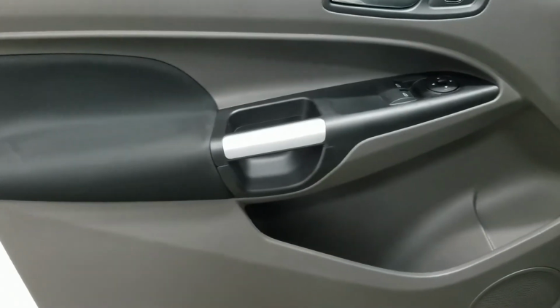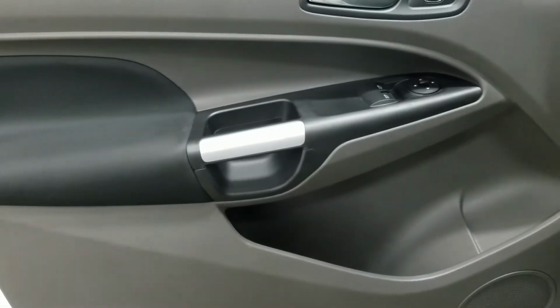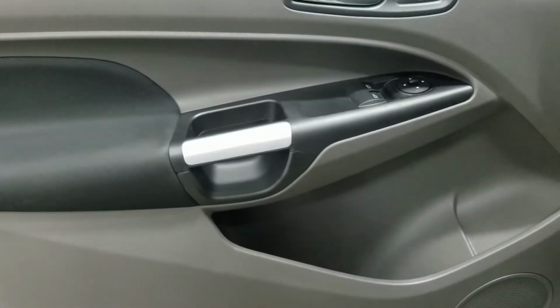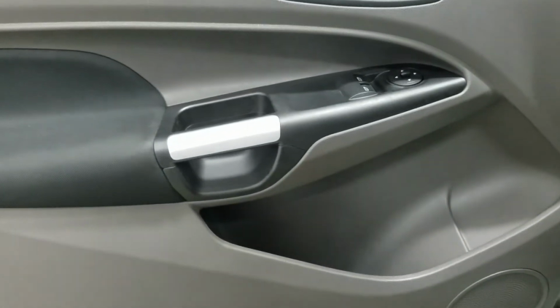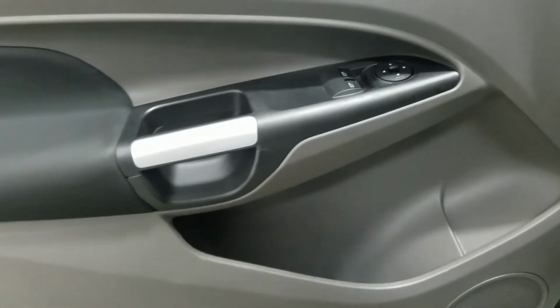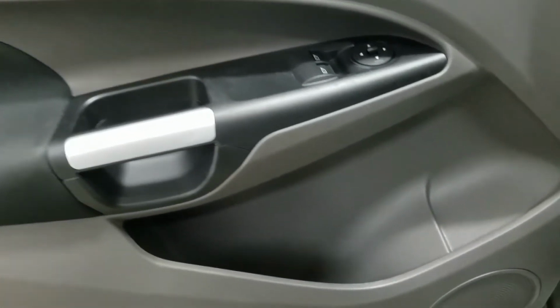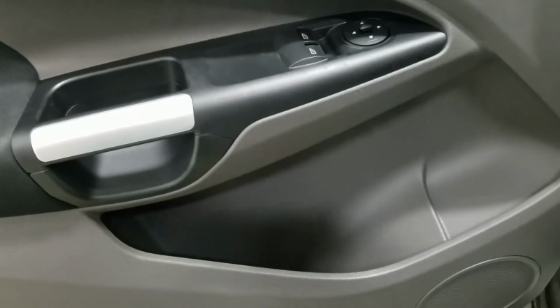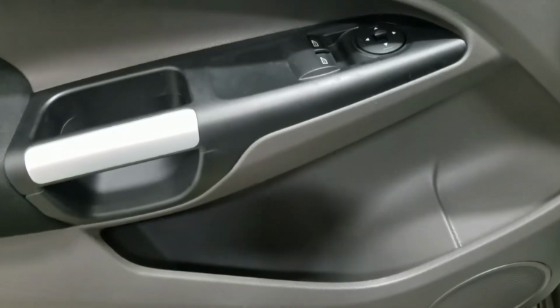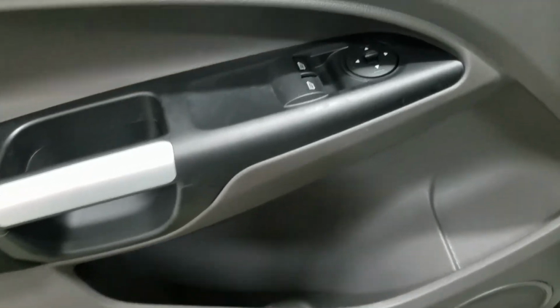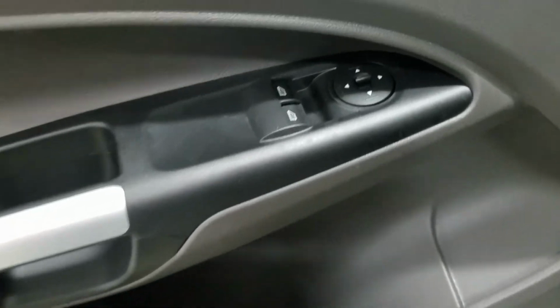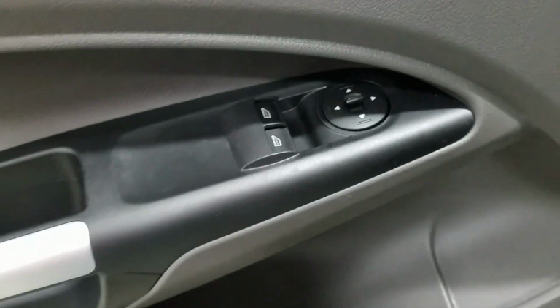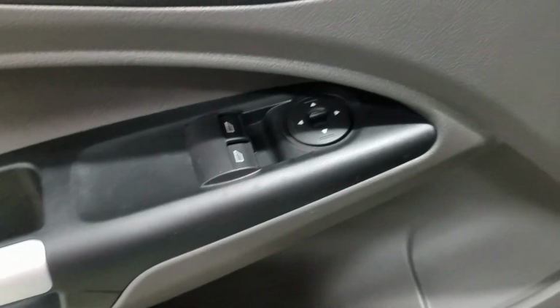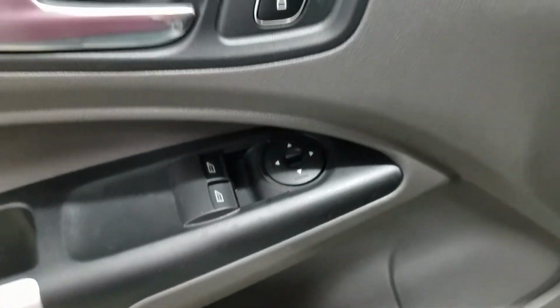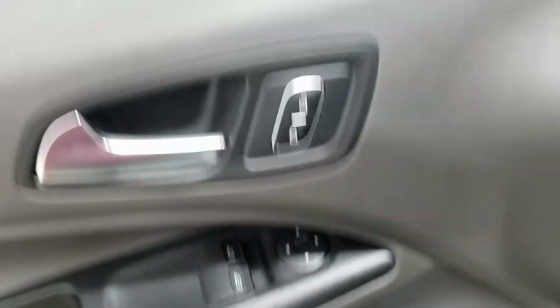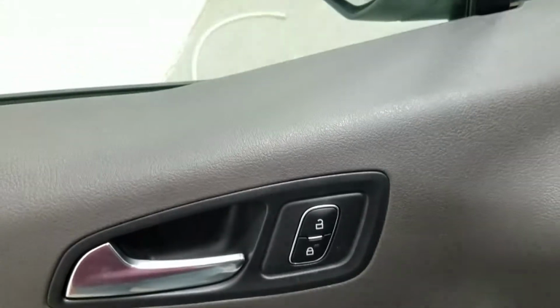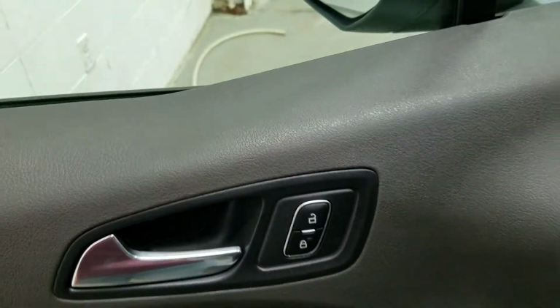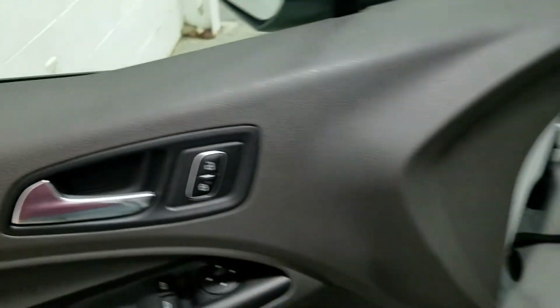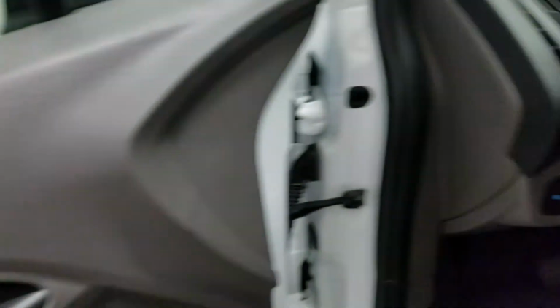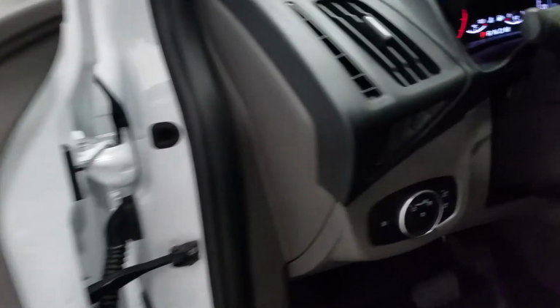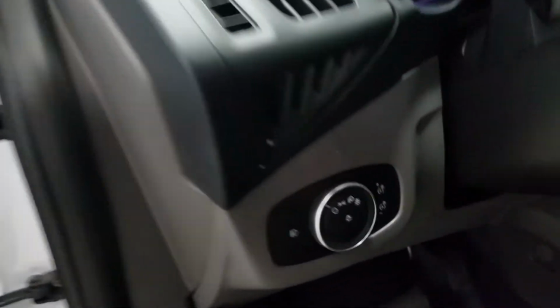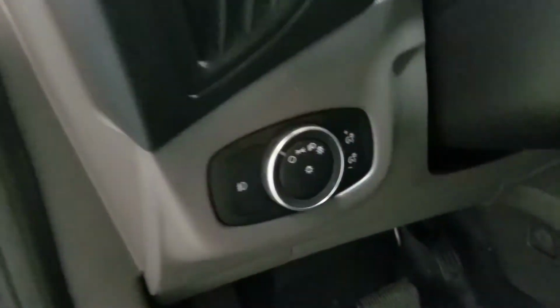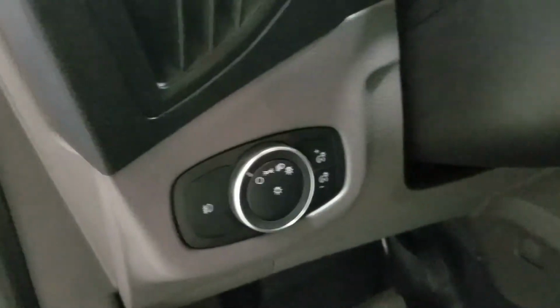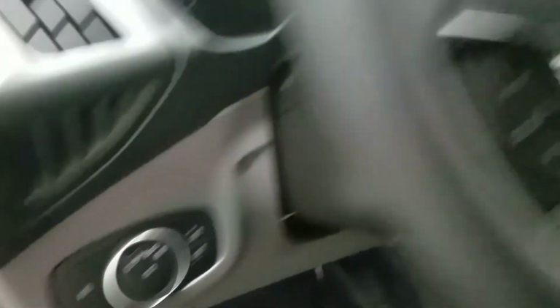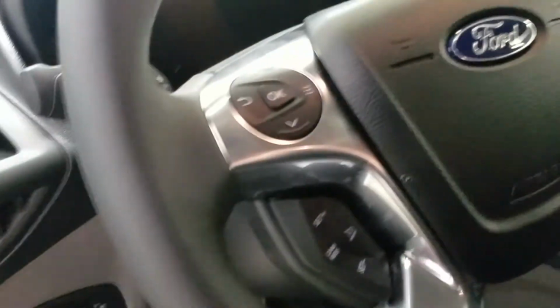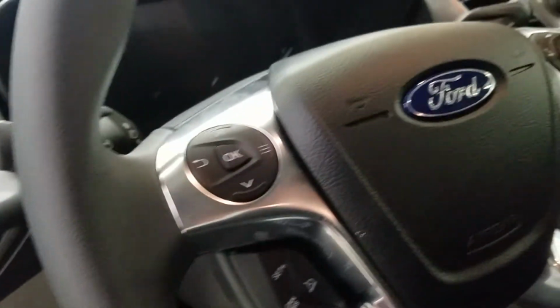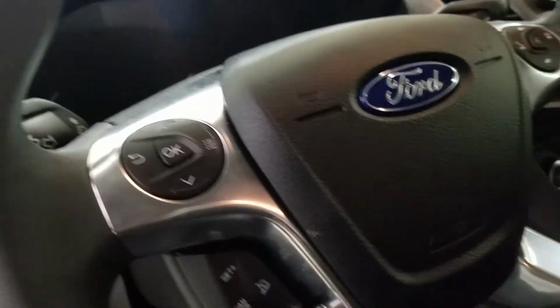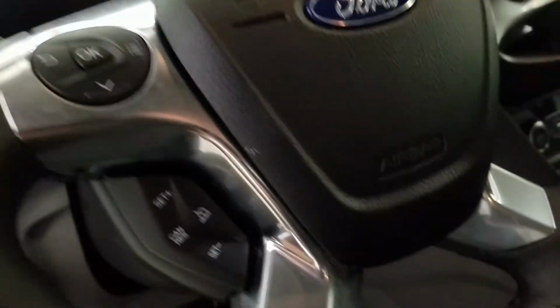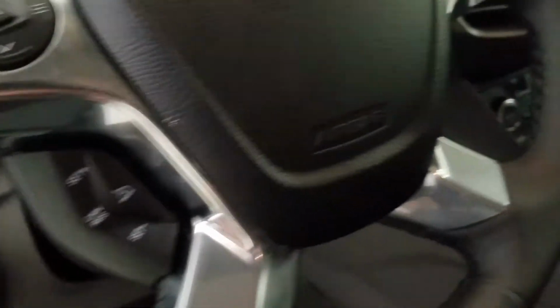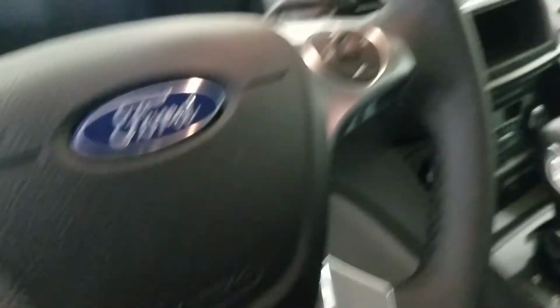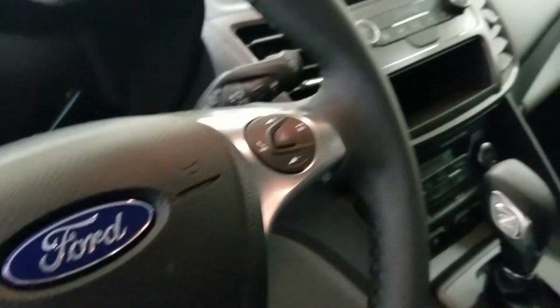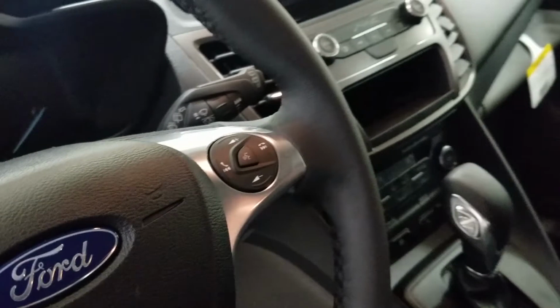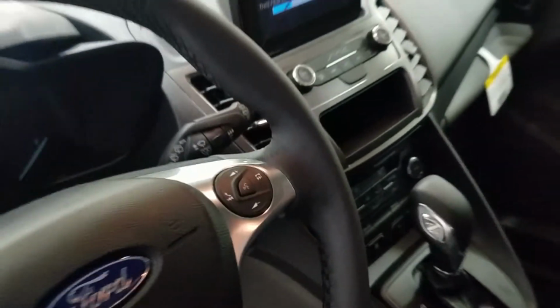At the interior, we have loads of driver-friendly features, including tons of door storage with power windows, power mirrors, and power locks. We also have our automatic lamp dial, as well as our information trackpad with cruise control settings, hands-free and volume controls.